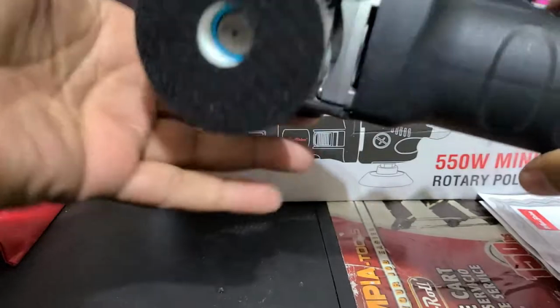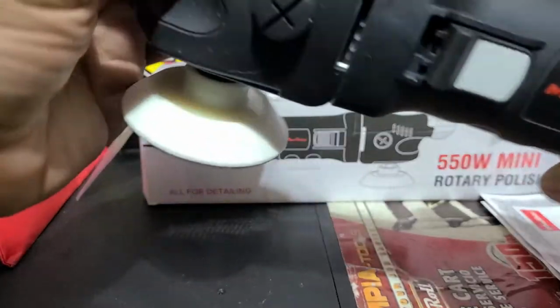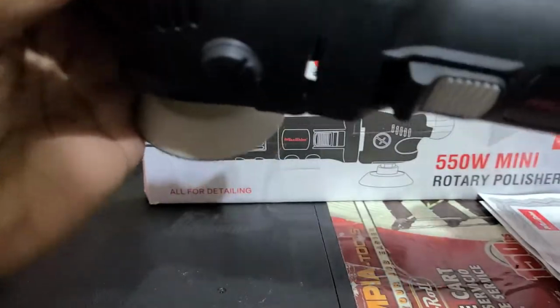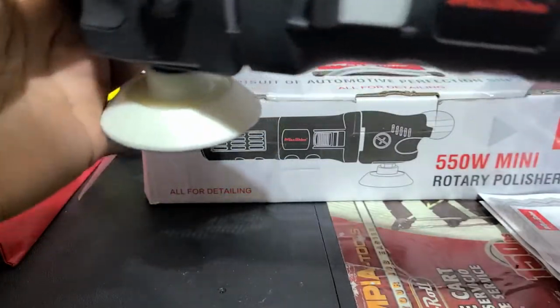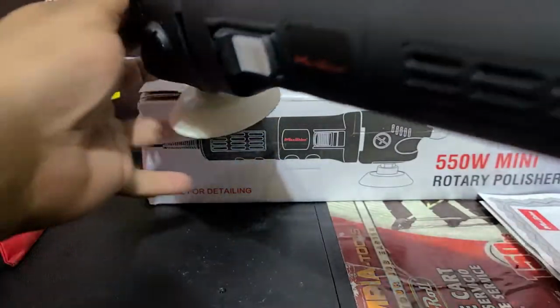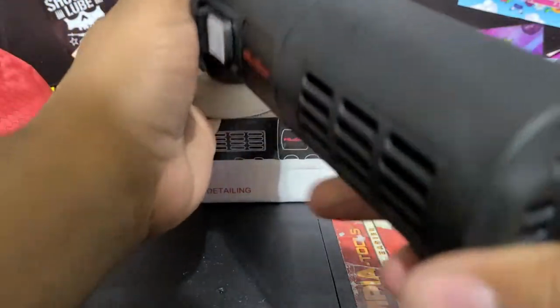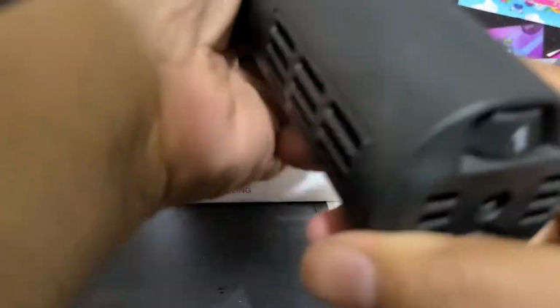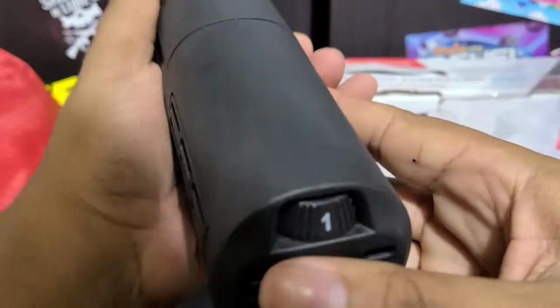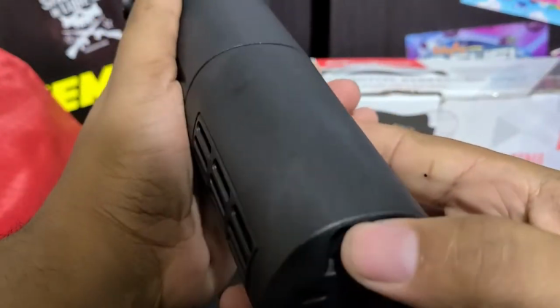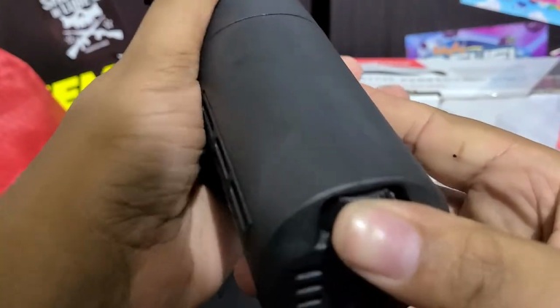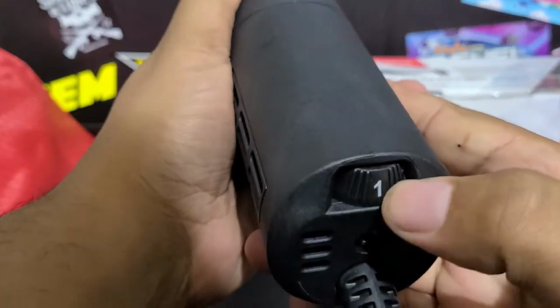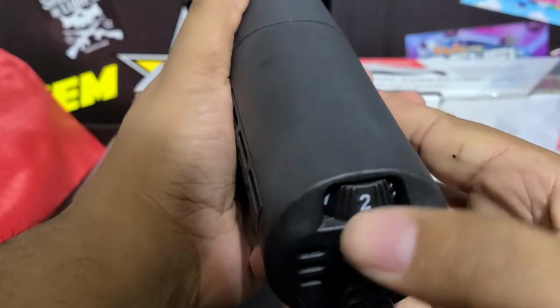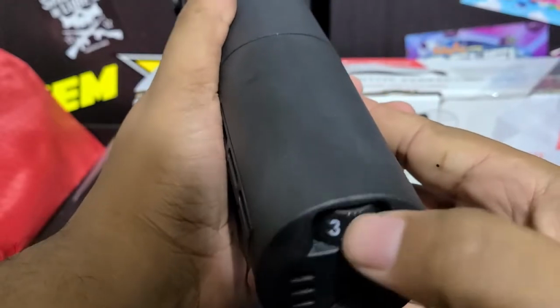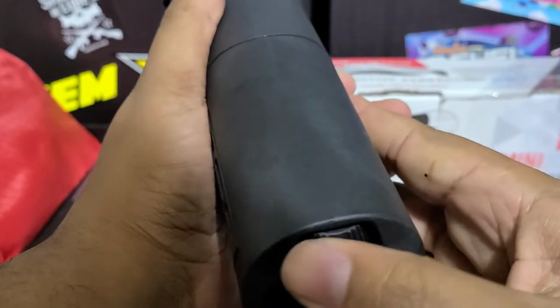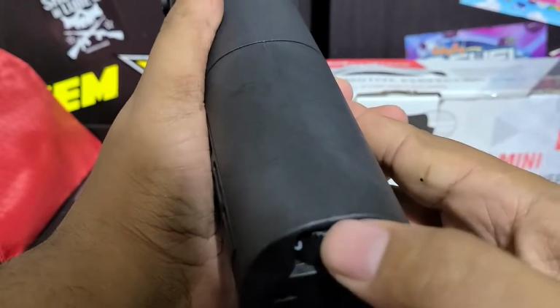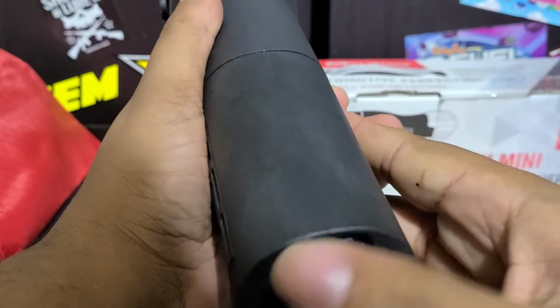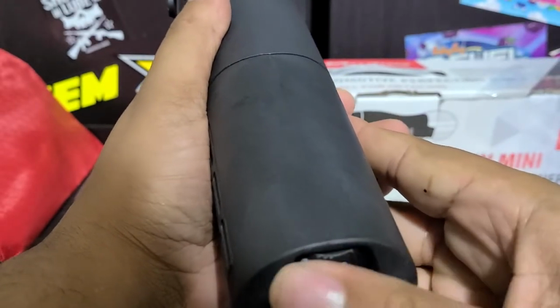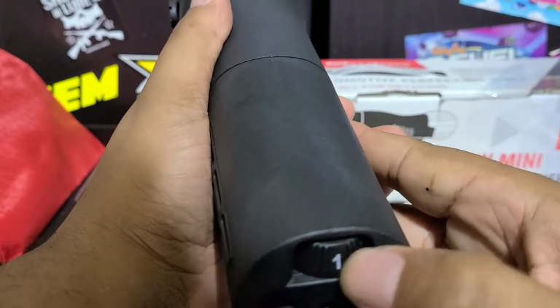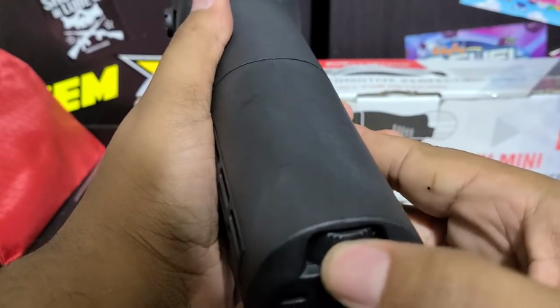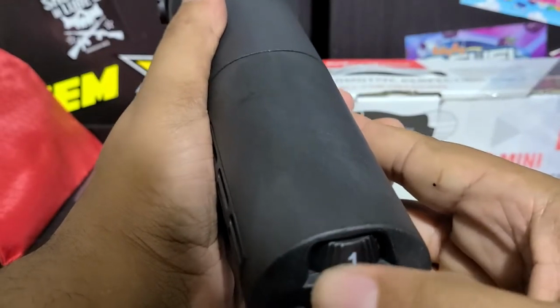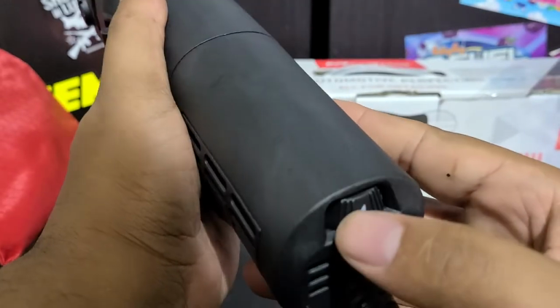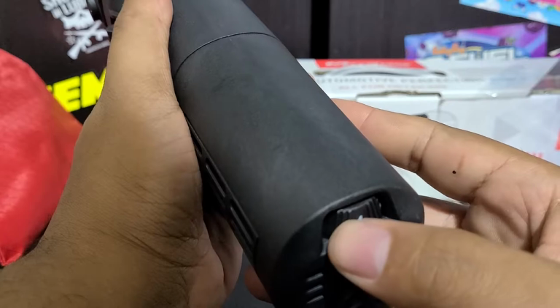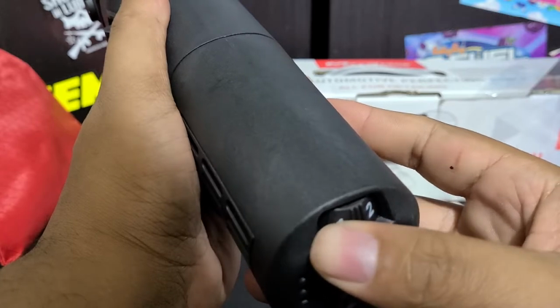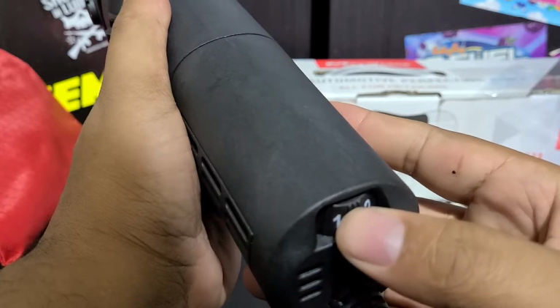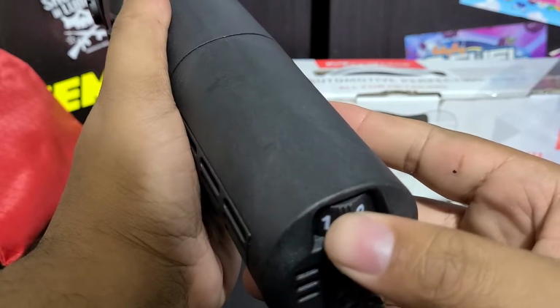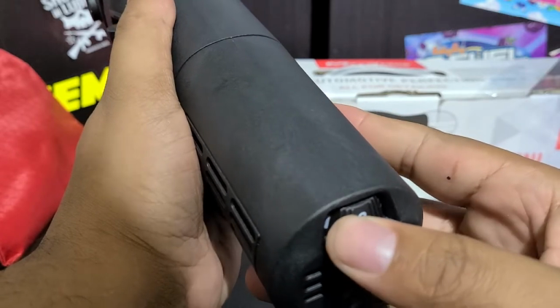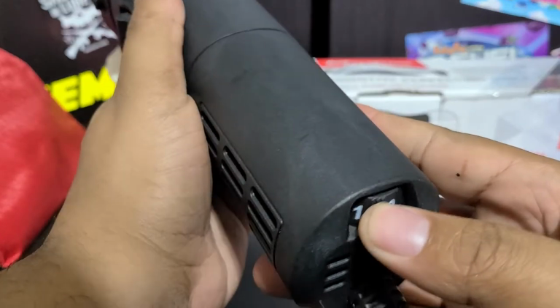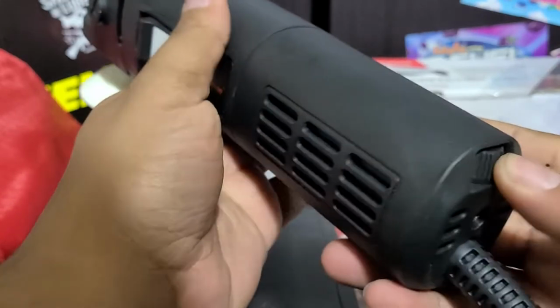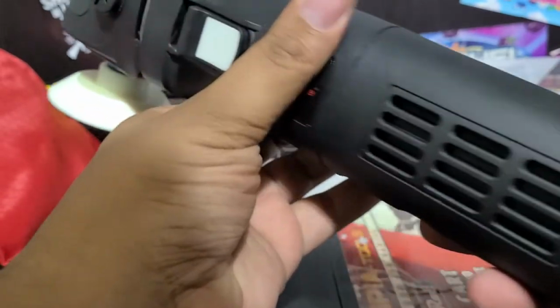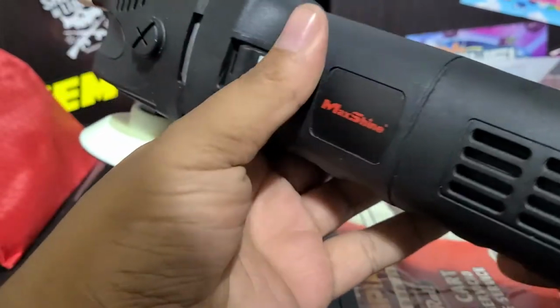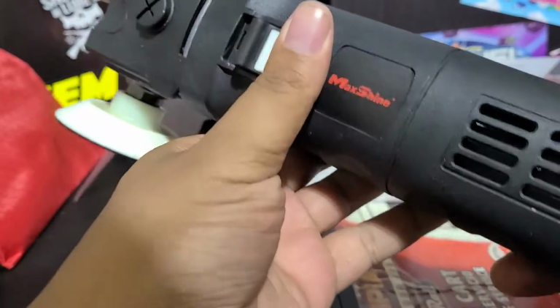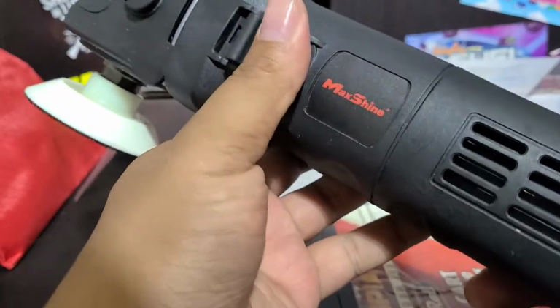You've got your speed control on the bottom here — it's 1 through 6, and it is variable. It doesn't just jump; it gradually increases. Let me get it turned on and I'll show you how that works.